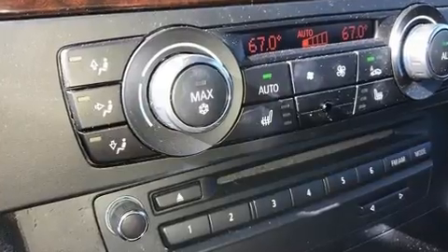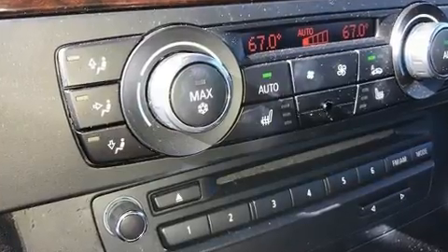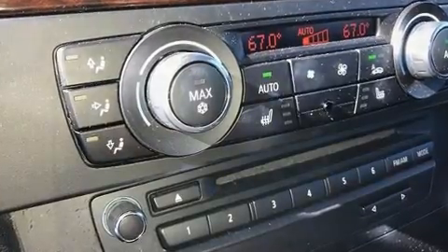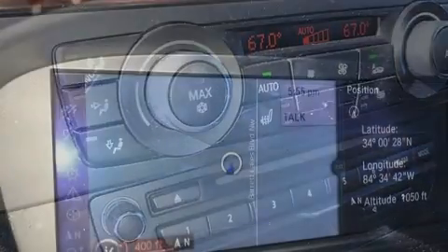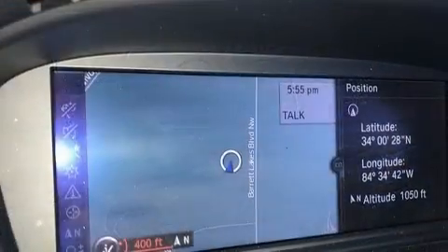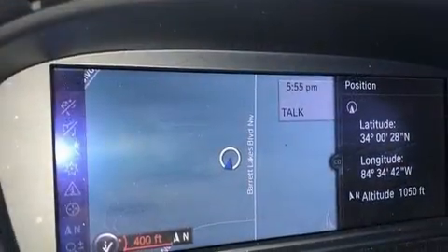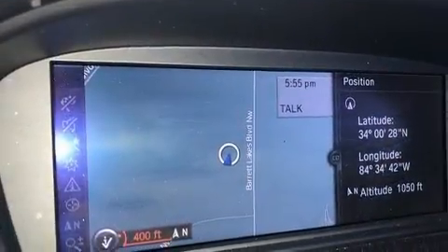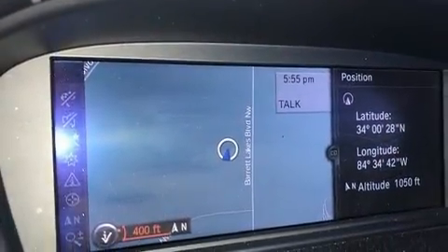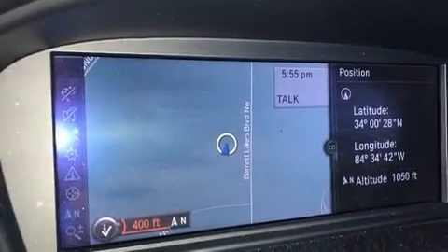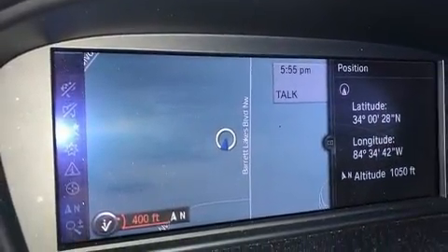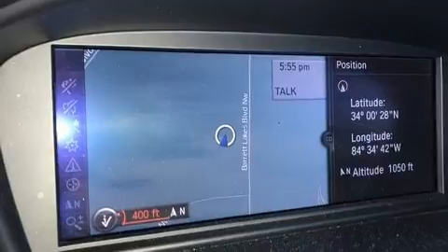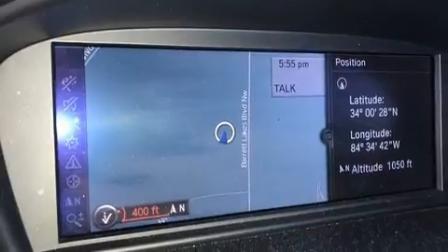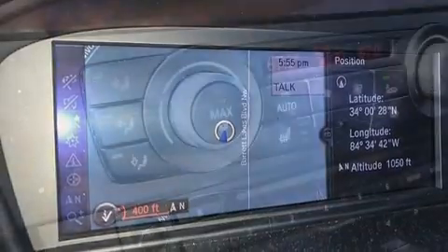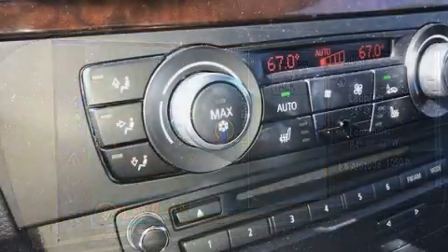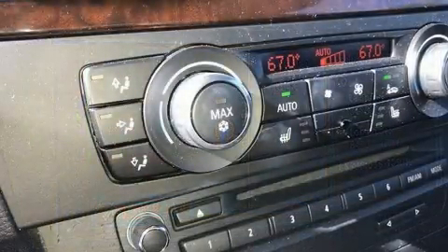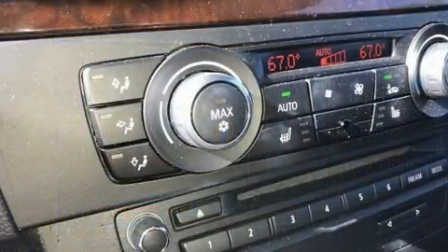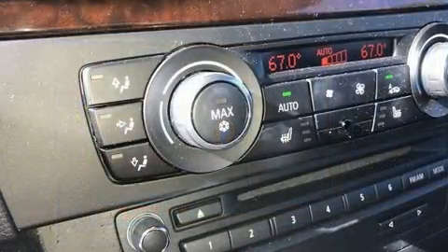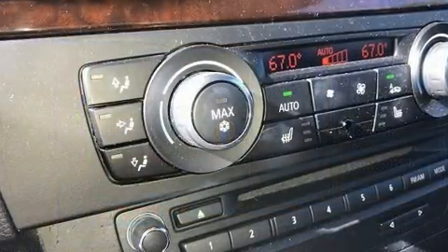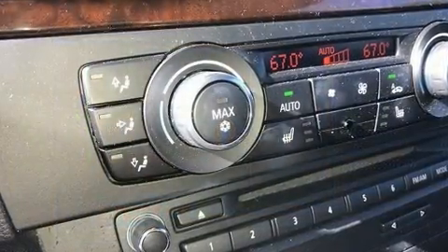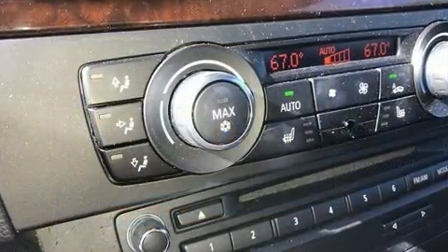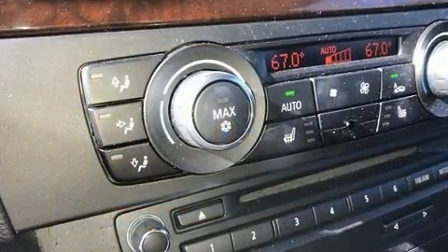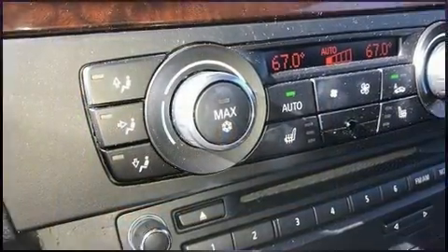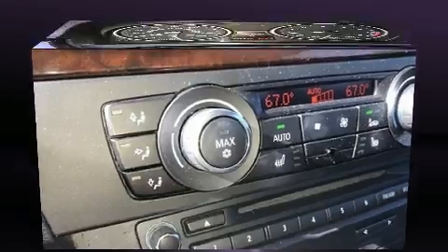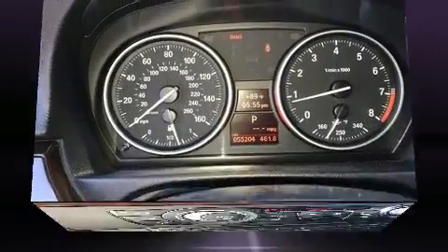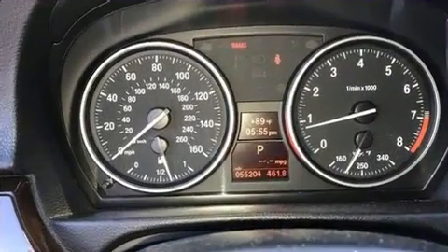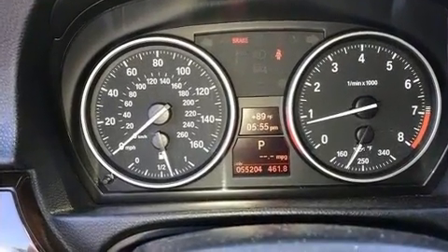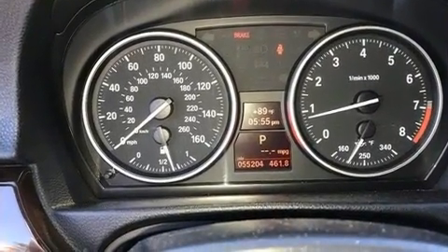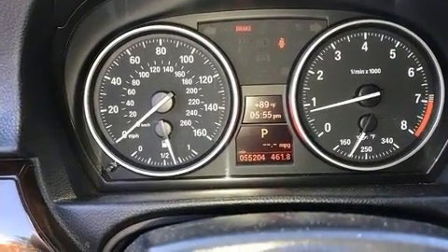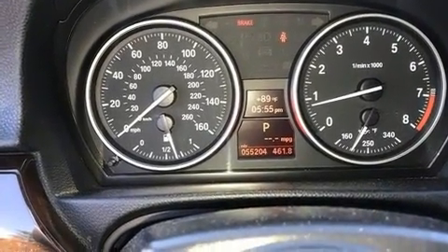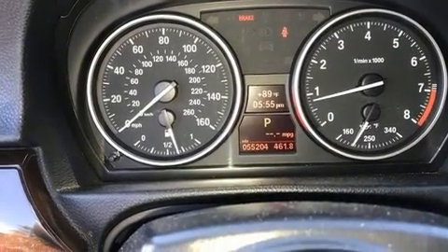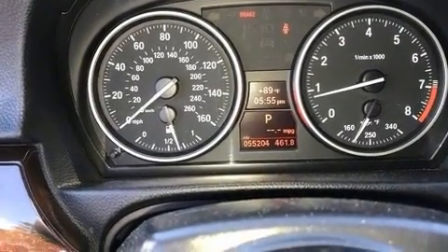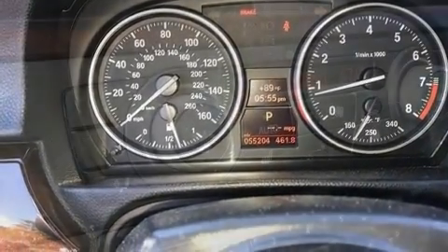All of the premium features expected of a BMW are offered, including front and rear reading lights, power front seats, high-intensity discharge headlights, a power convertible roof, rain-sensing wipers, and power windows.